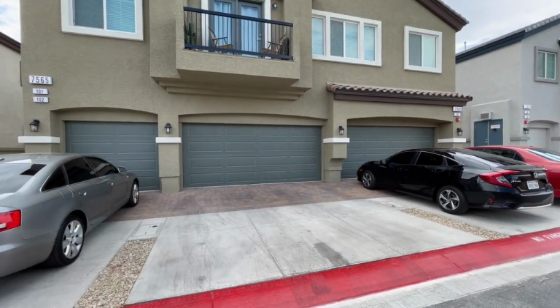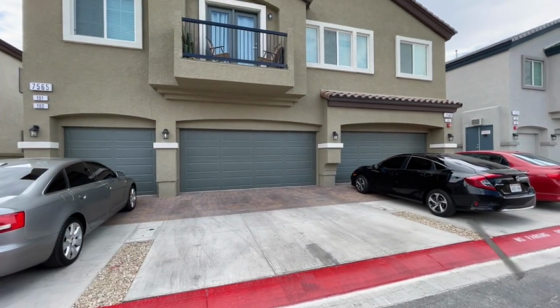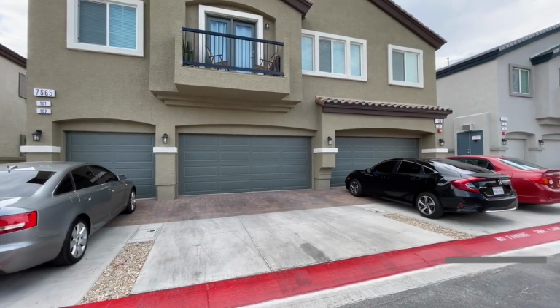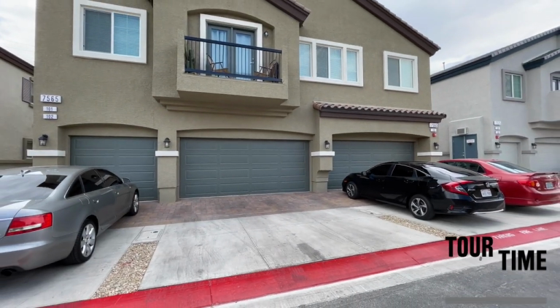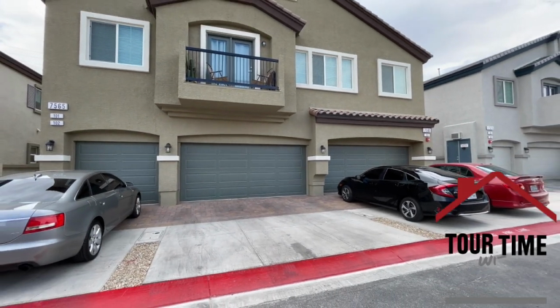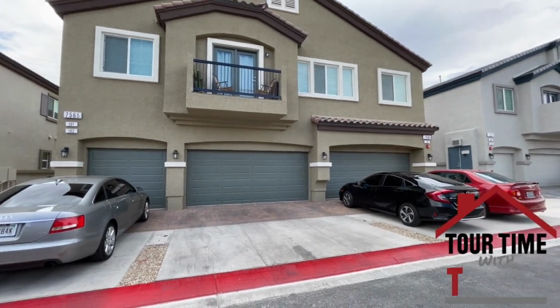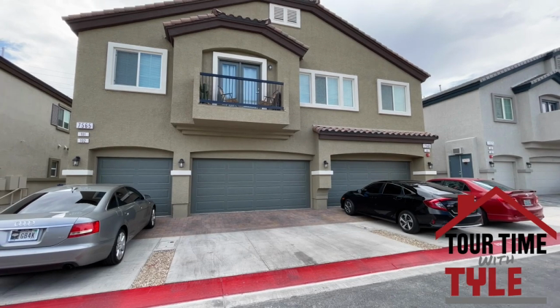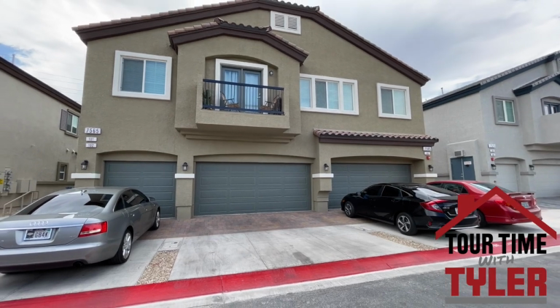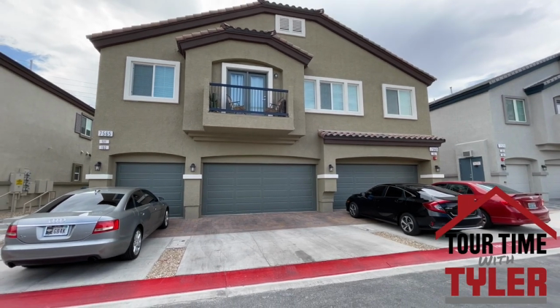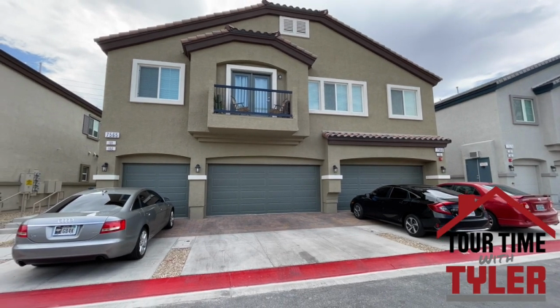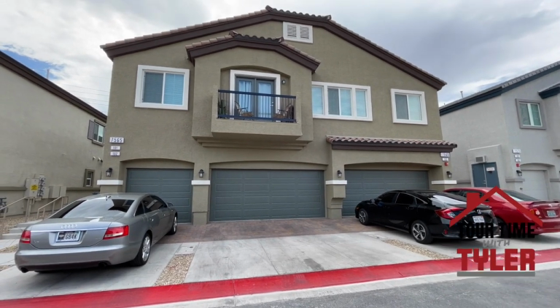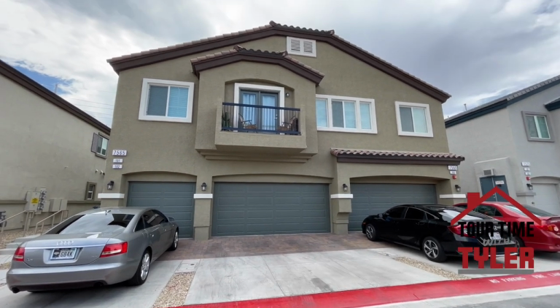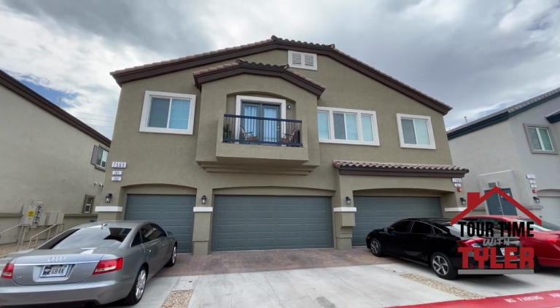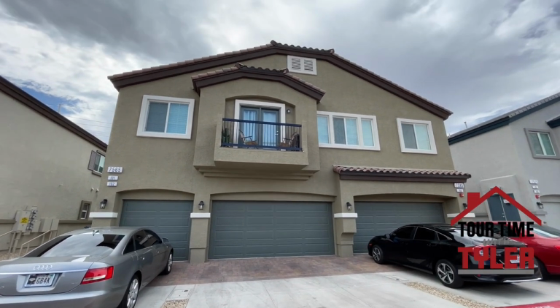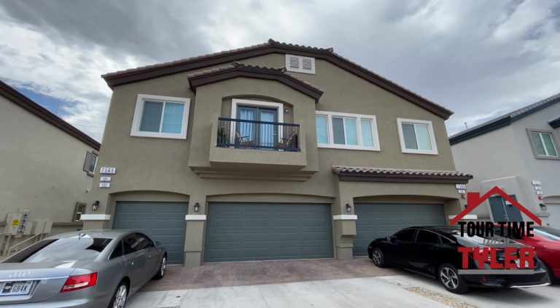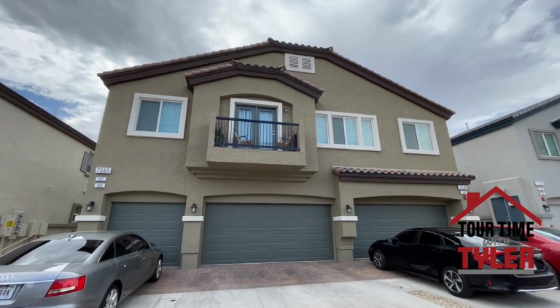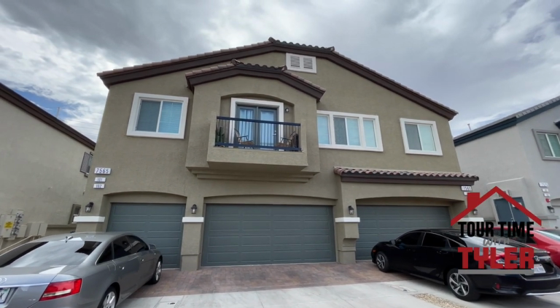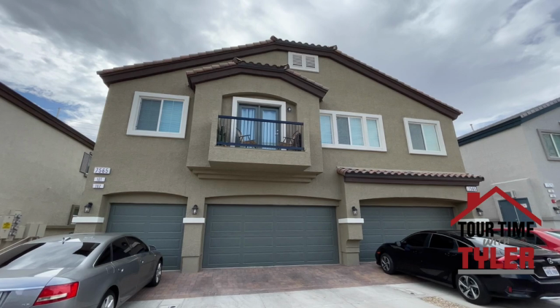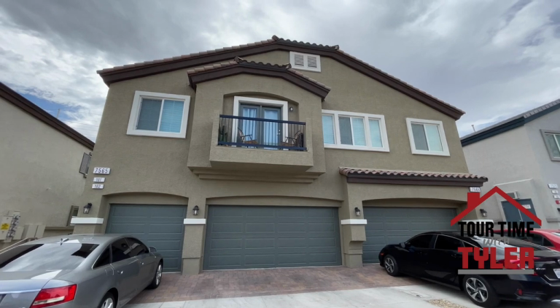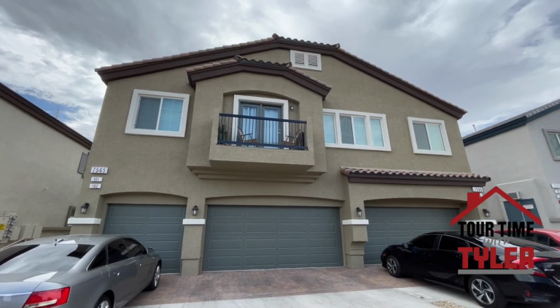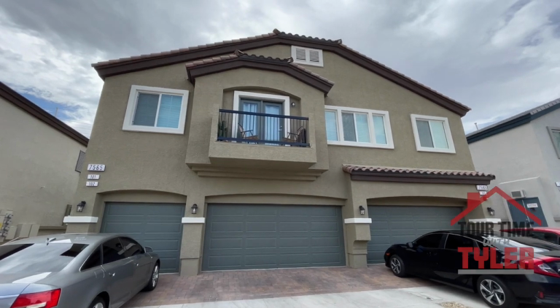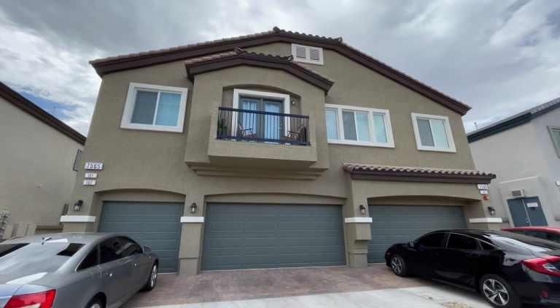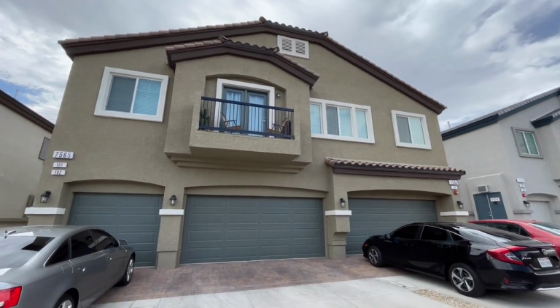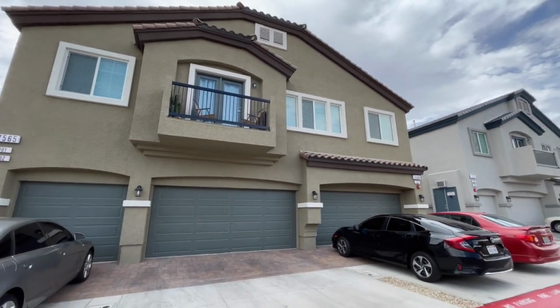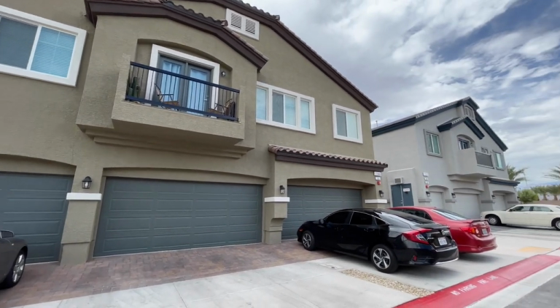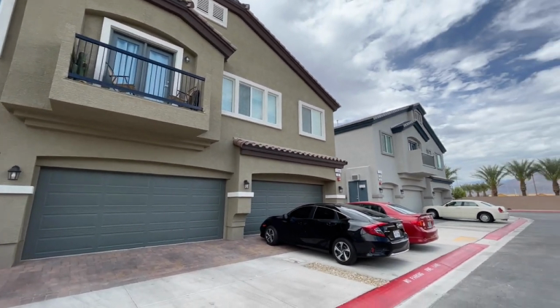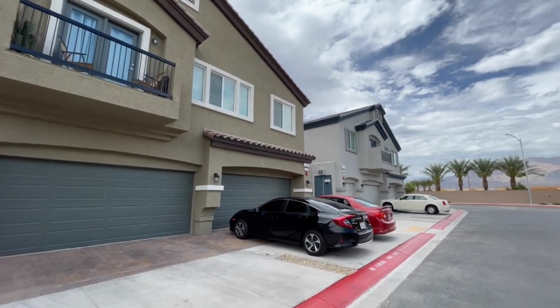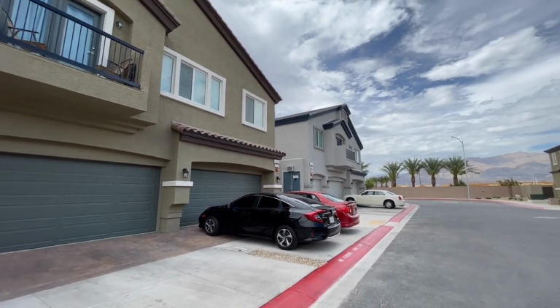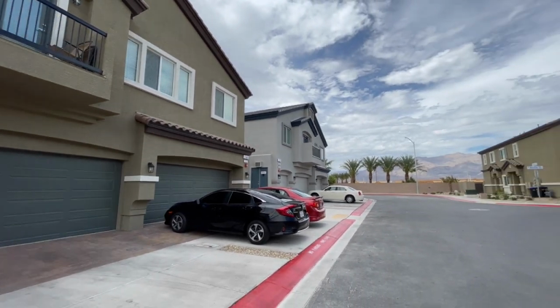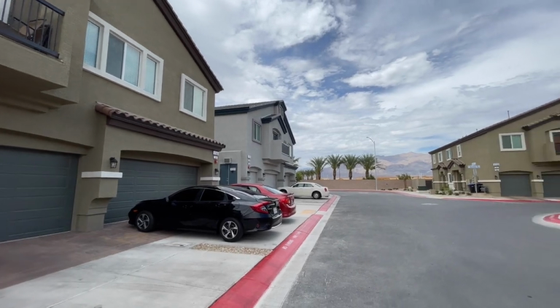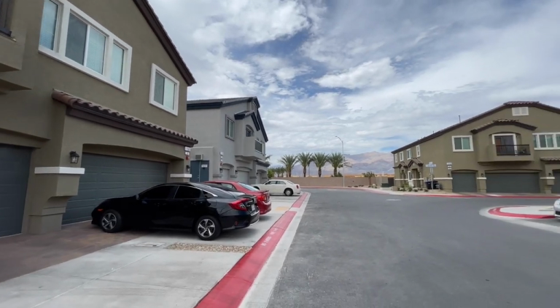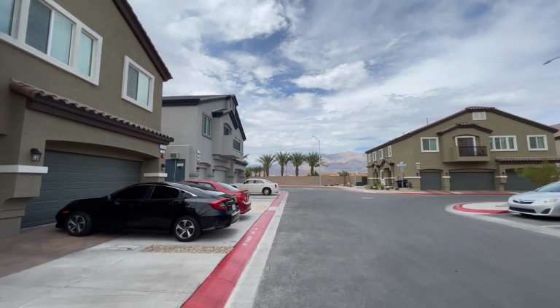We are all the way up in the northeast, right by the 215 if you know where that is. It is north Las Vegas, but we are so far north you can see we are way, way up here by the mountains. It is pretty up here.